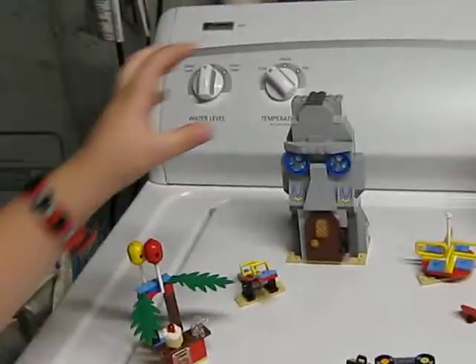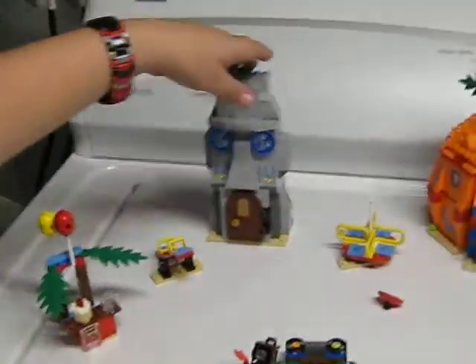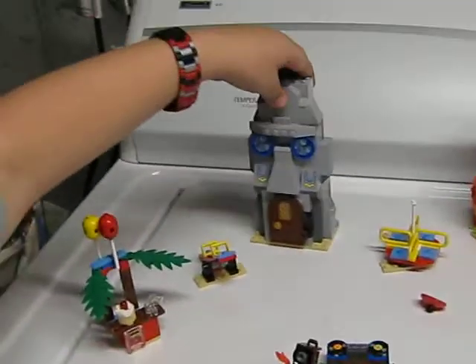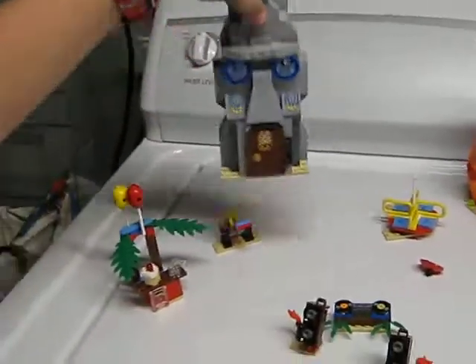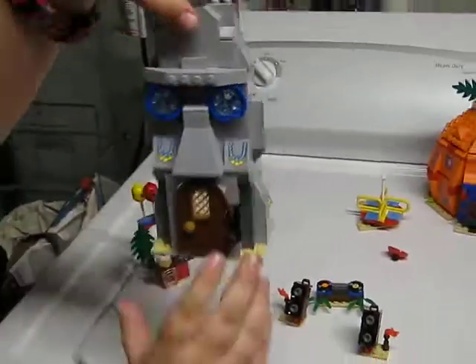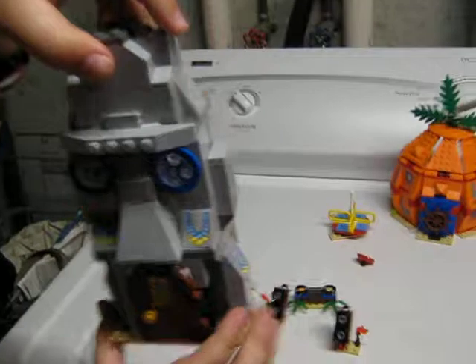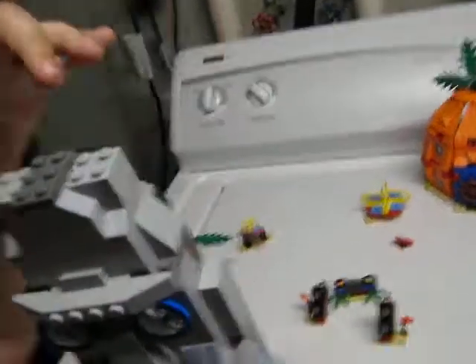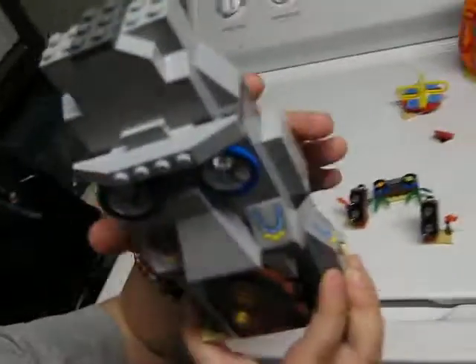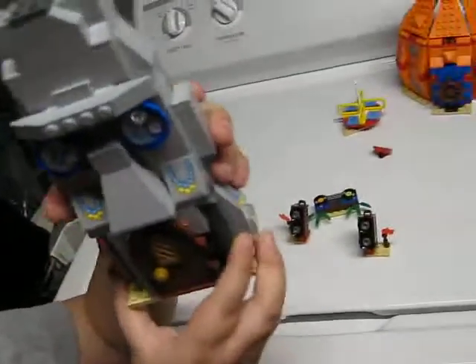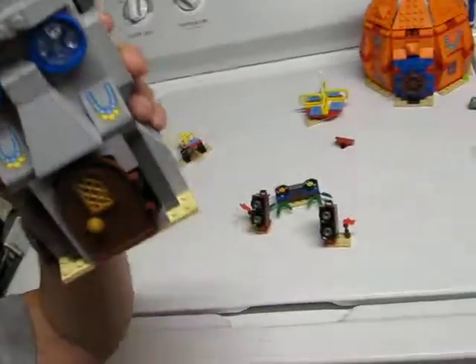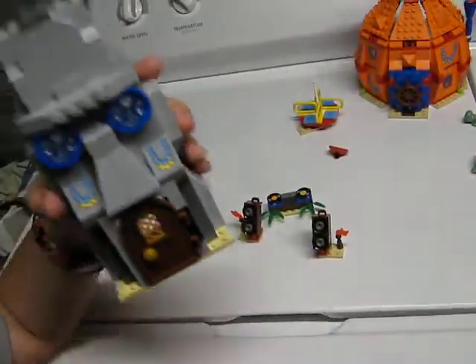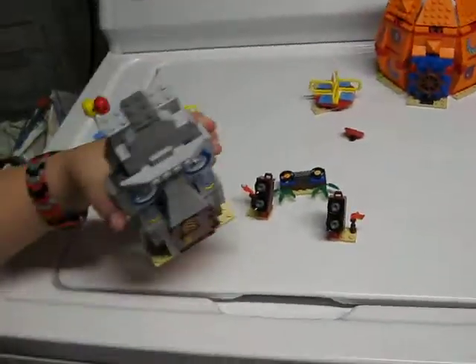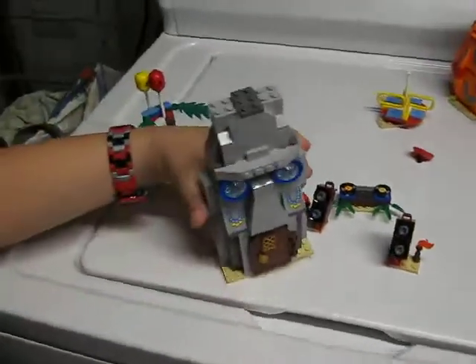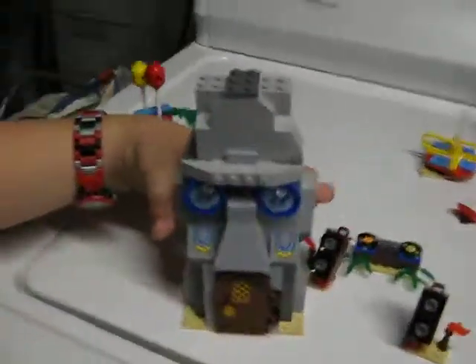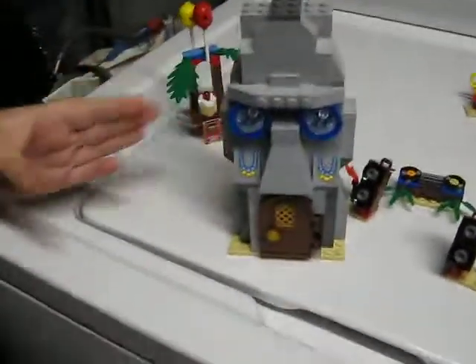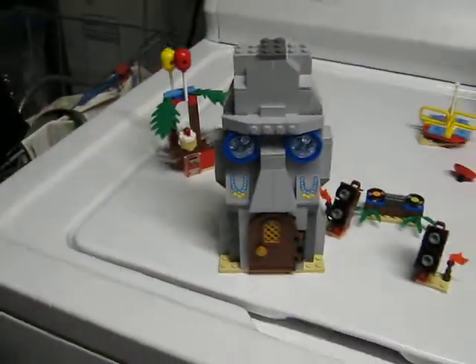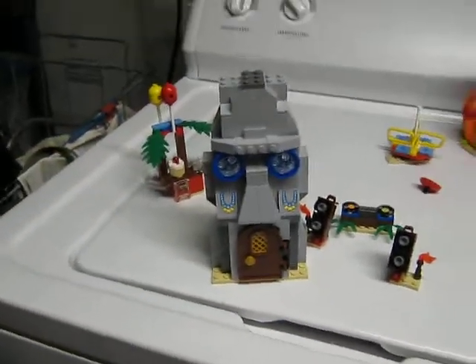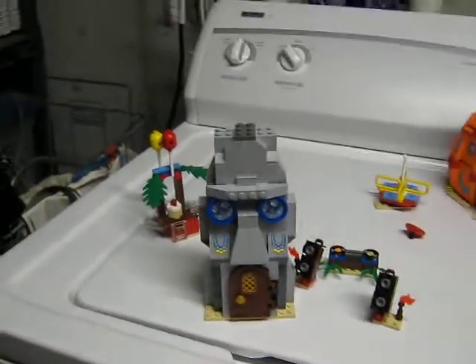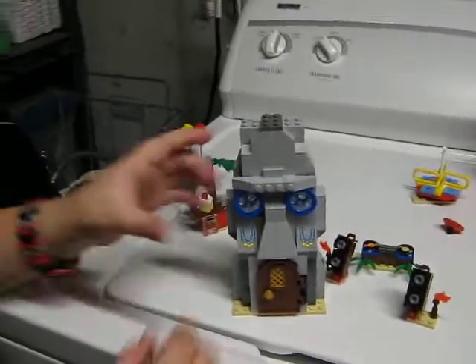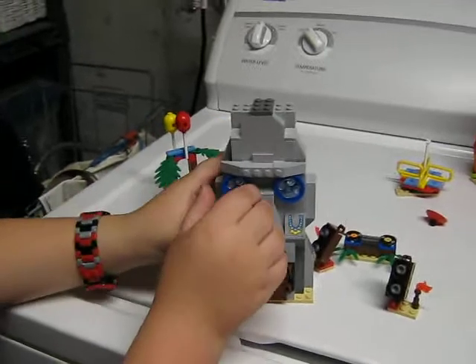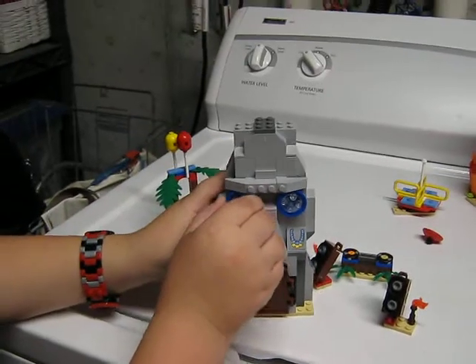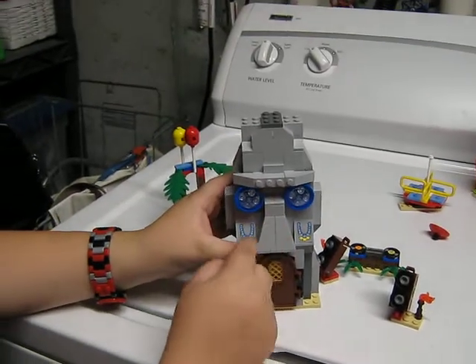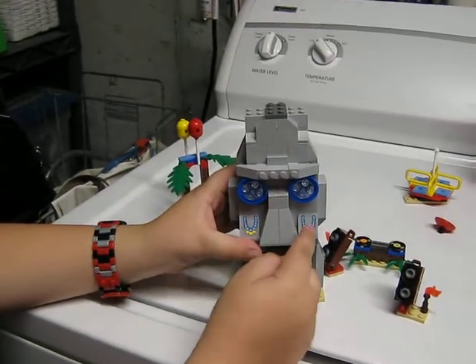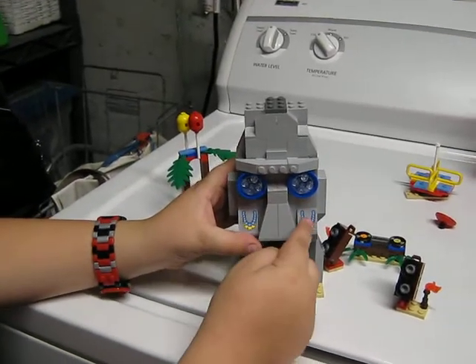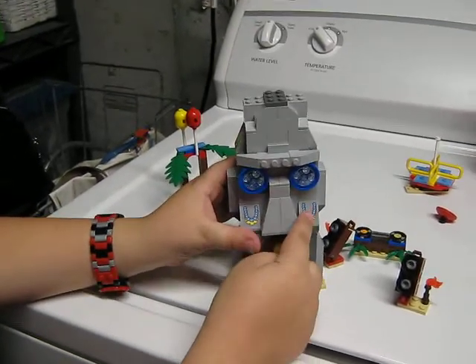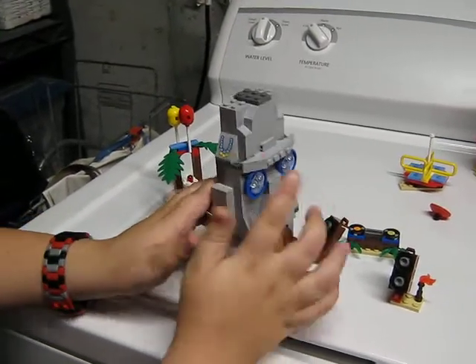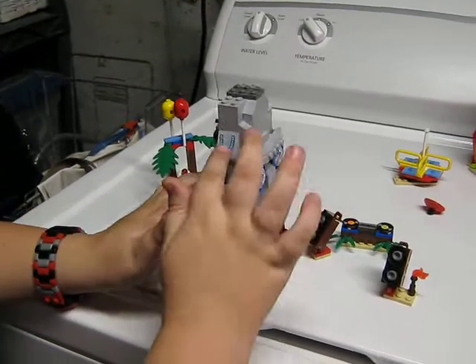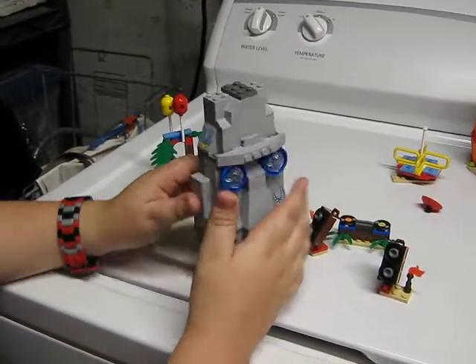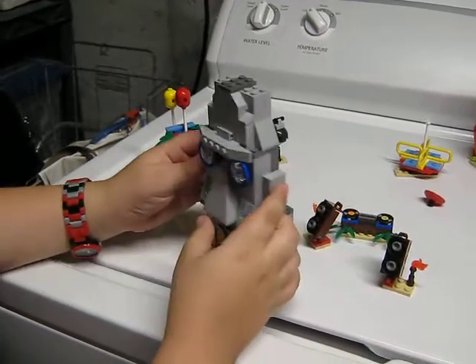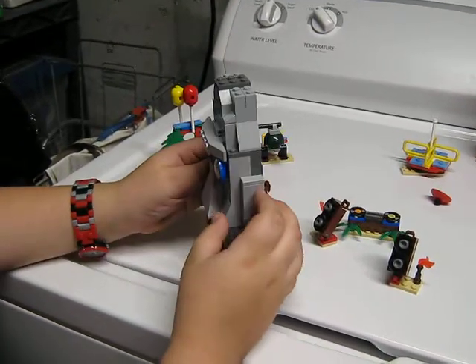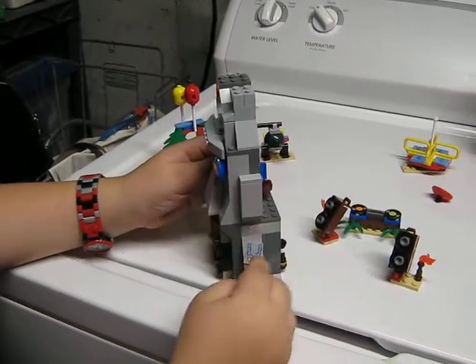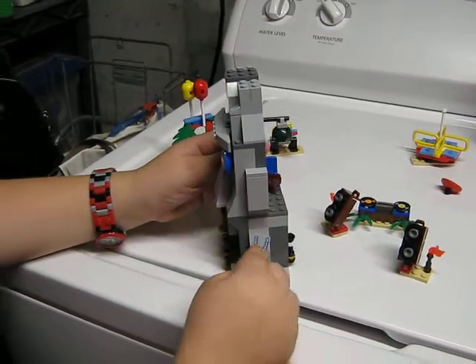And now I'm moving on to Squidward's house. Simple design, practically. That is a sticker, that's also a sticker, that's a sticker, and that's a sticker.